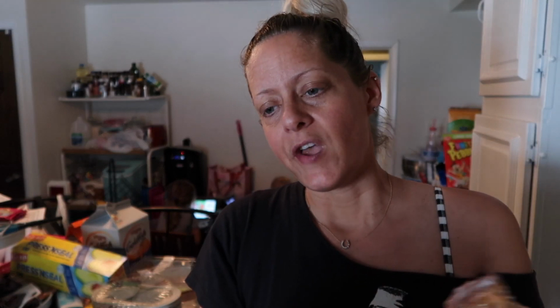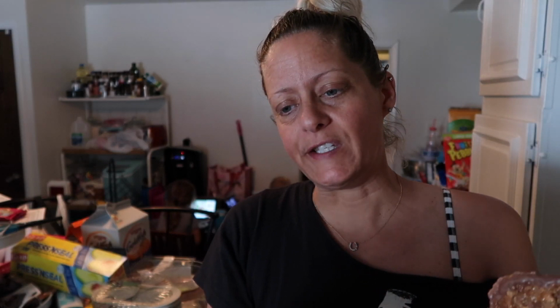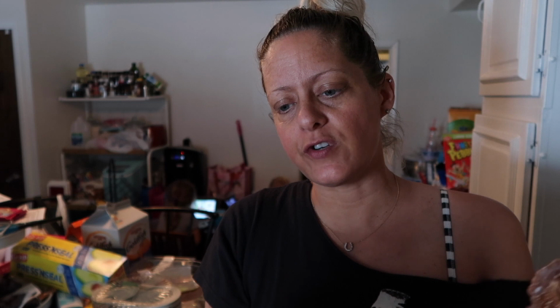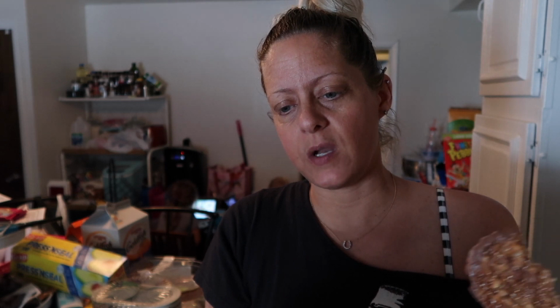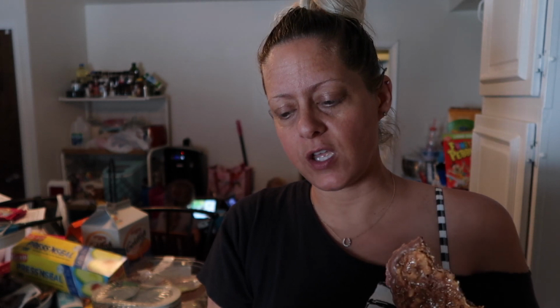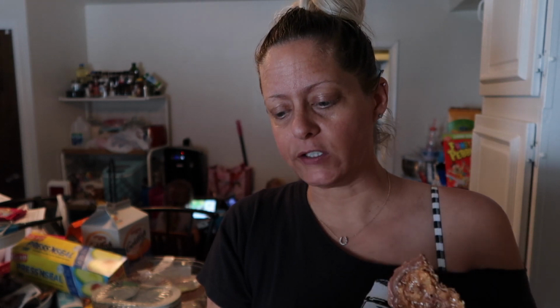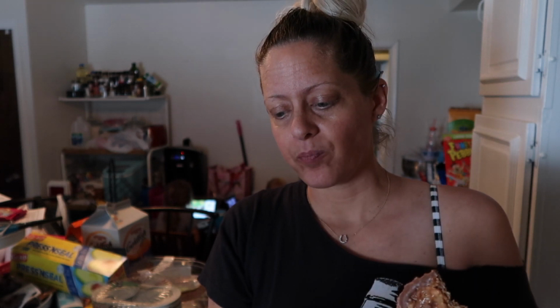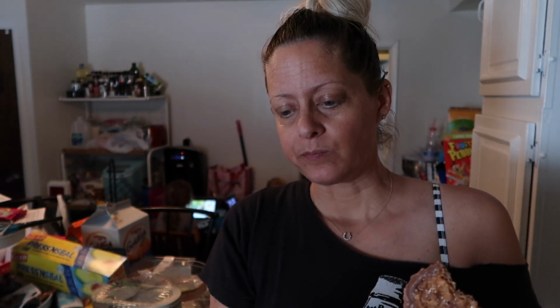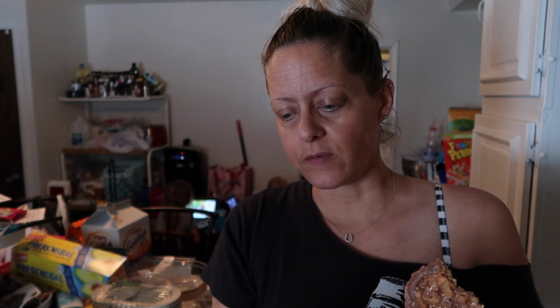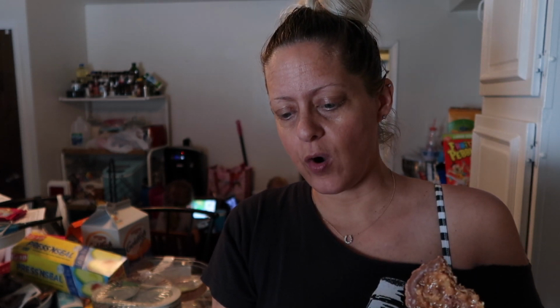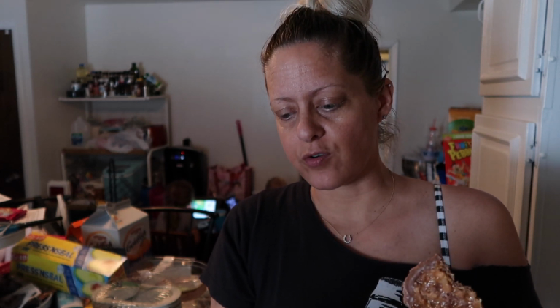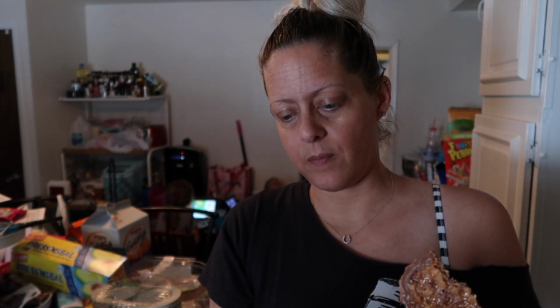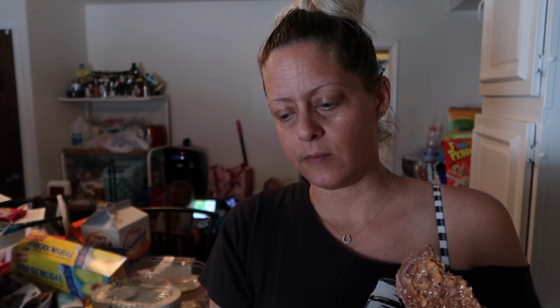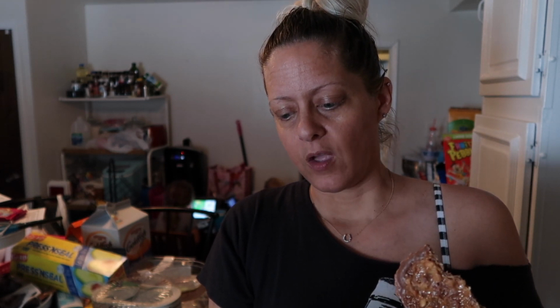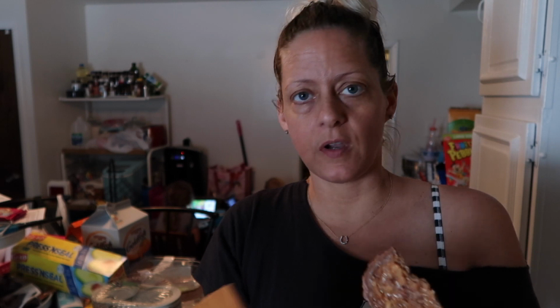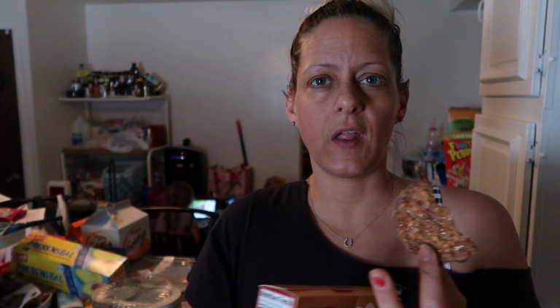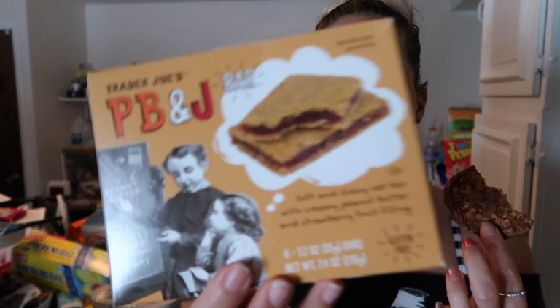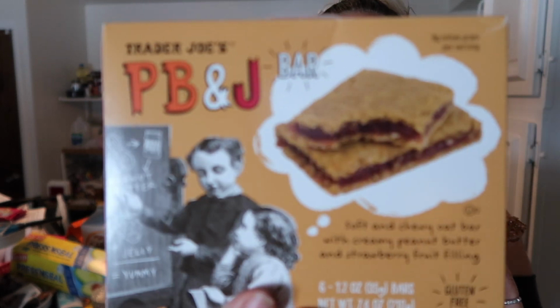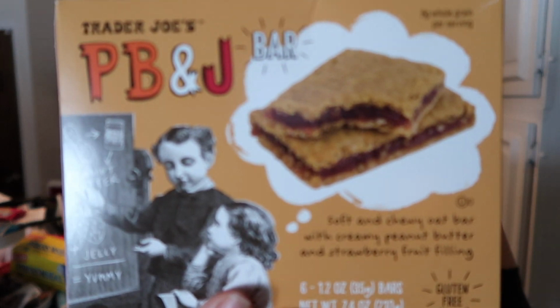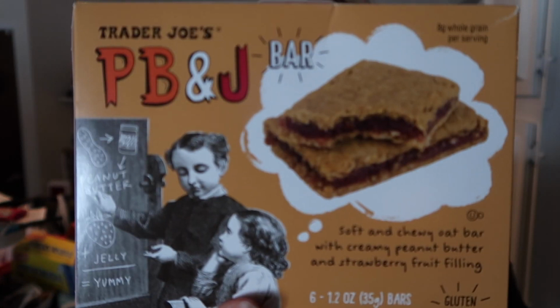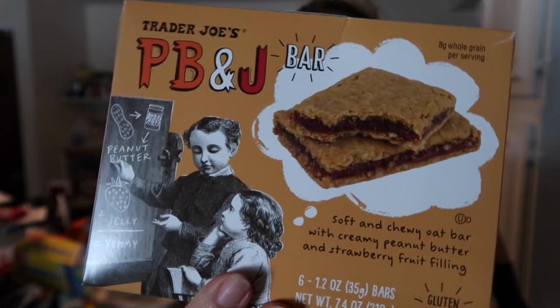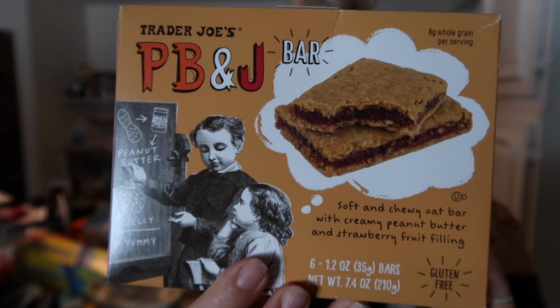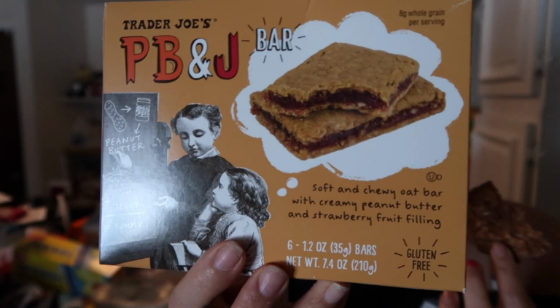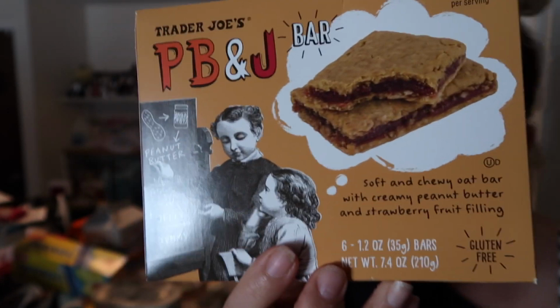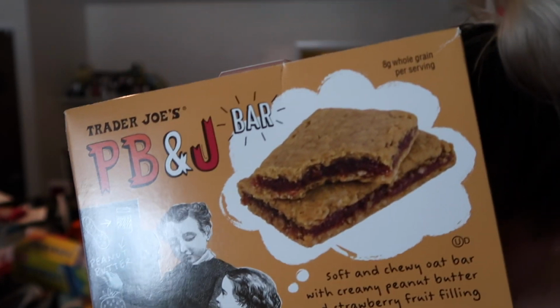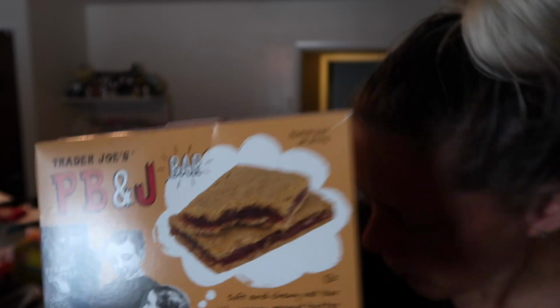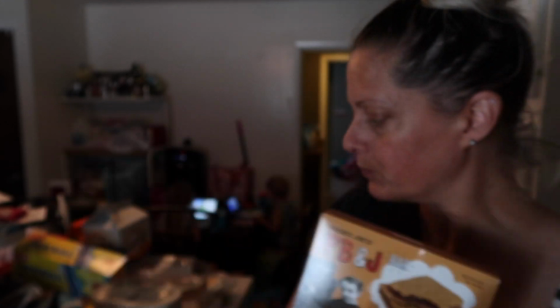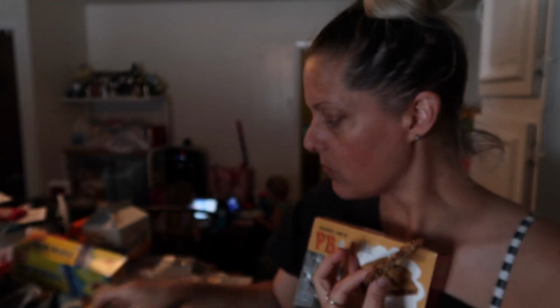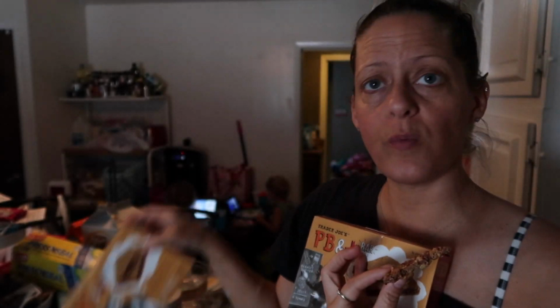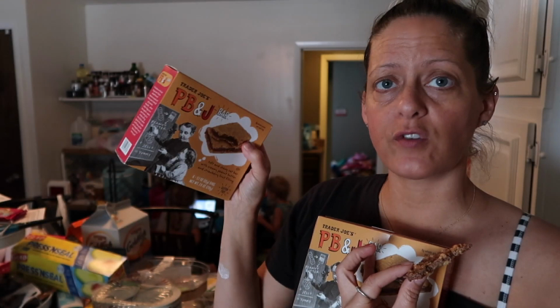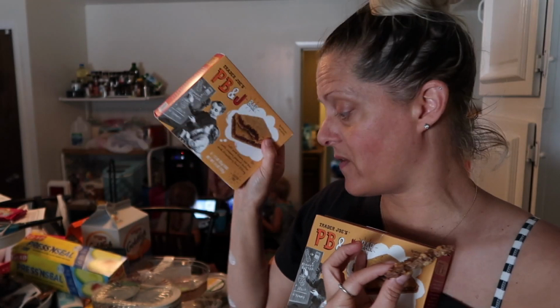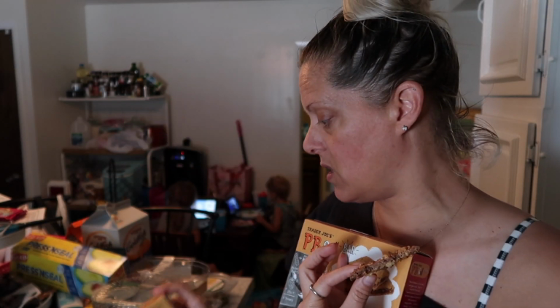He also saw the Trader Joe's peanut butter and jelly bars — a chewy oat bar with creamy peanut butter and strawberry fruit filling. We got two boxes of those. We've never tried those before.